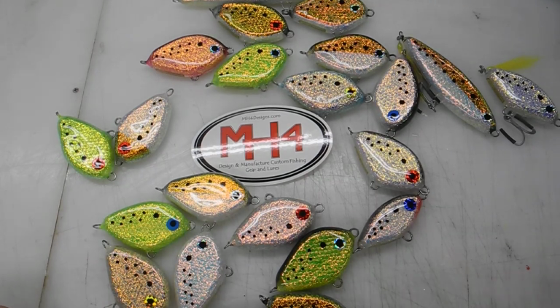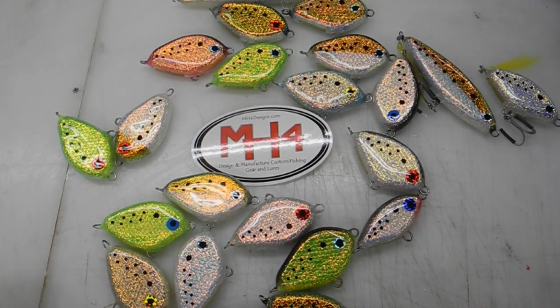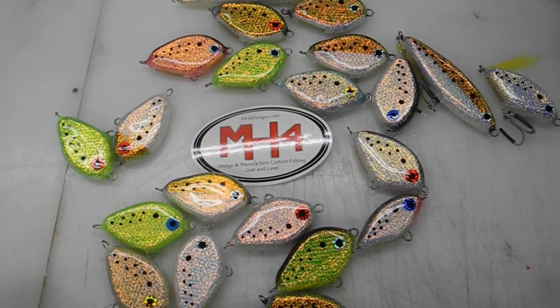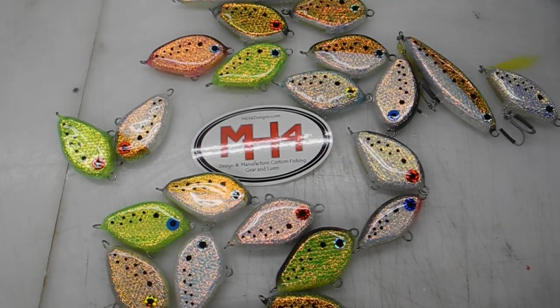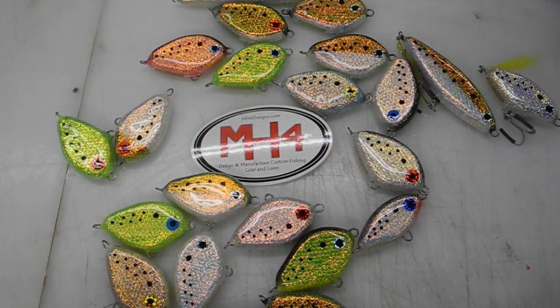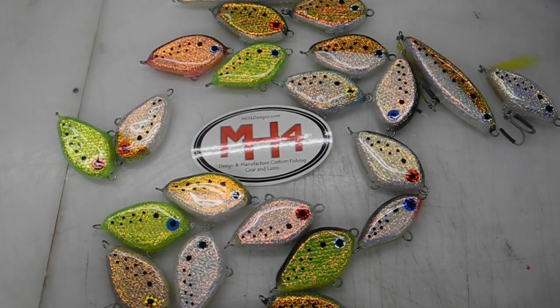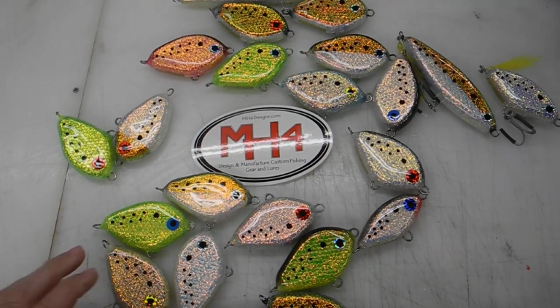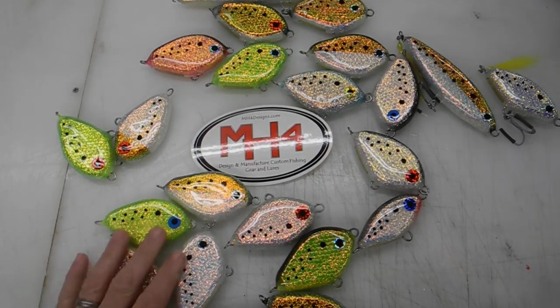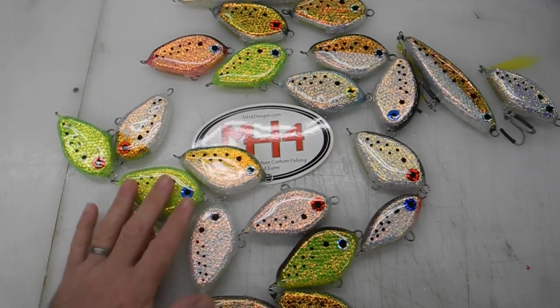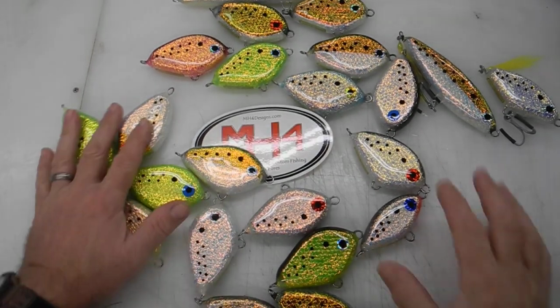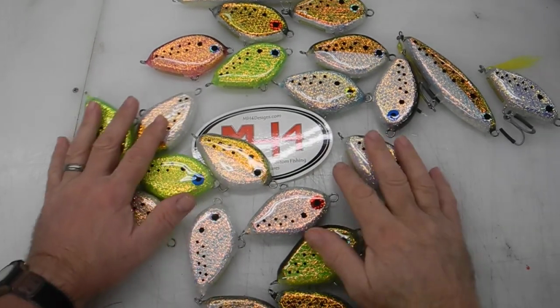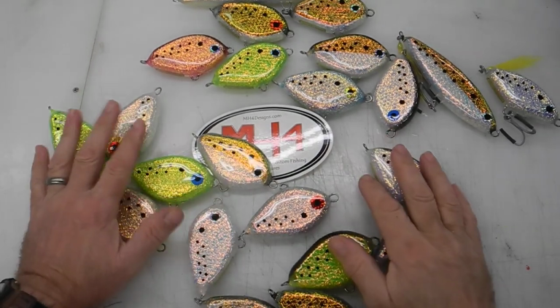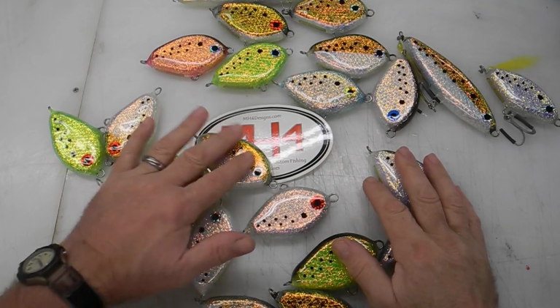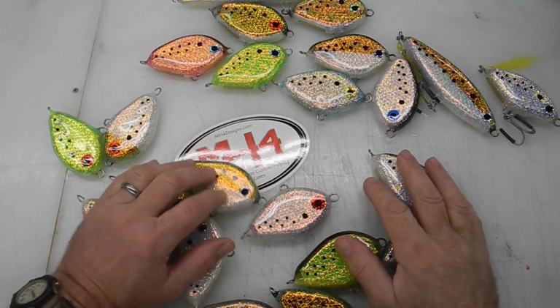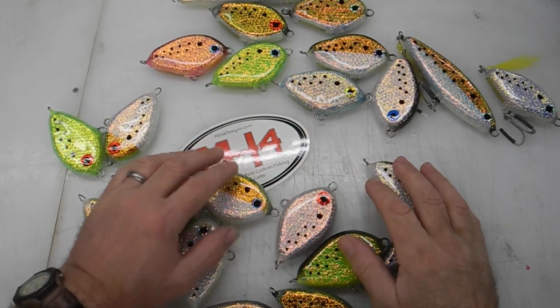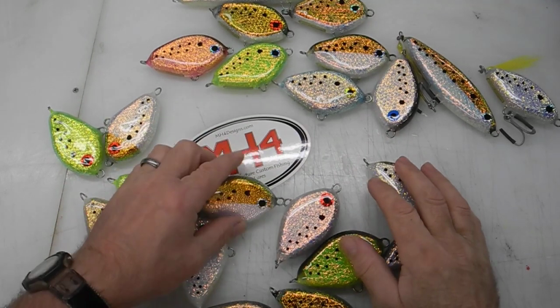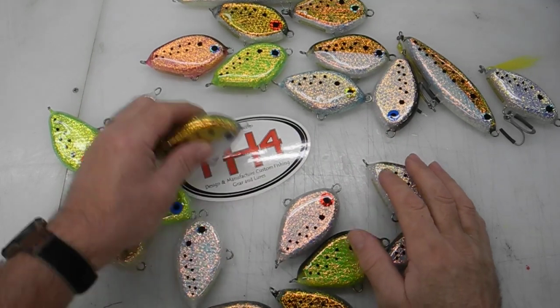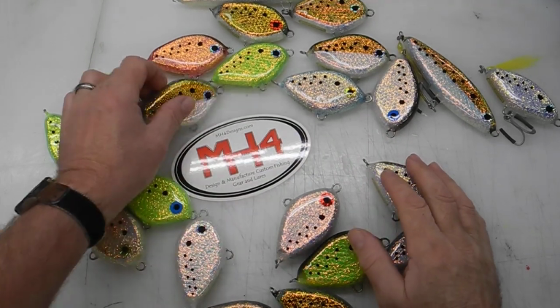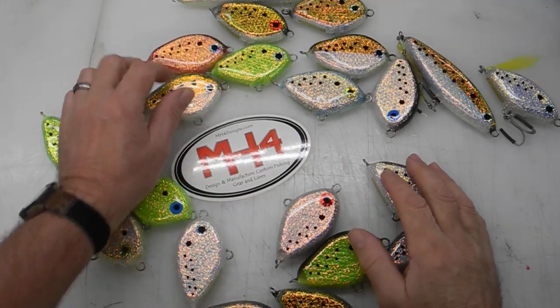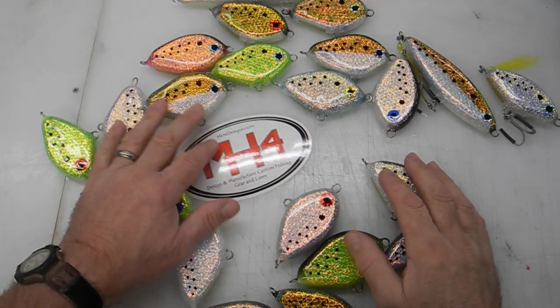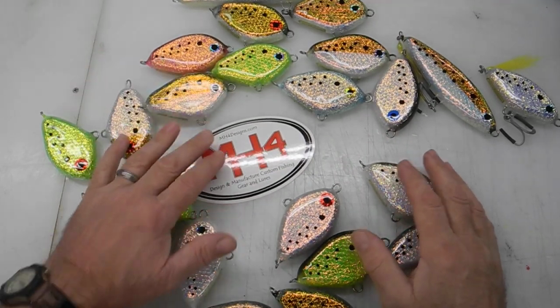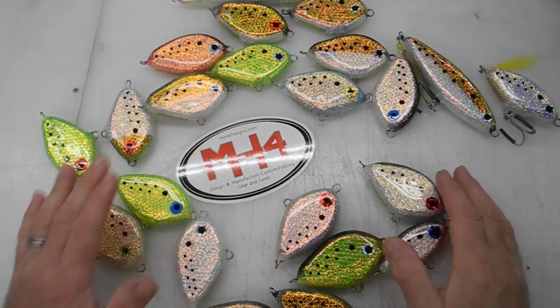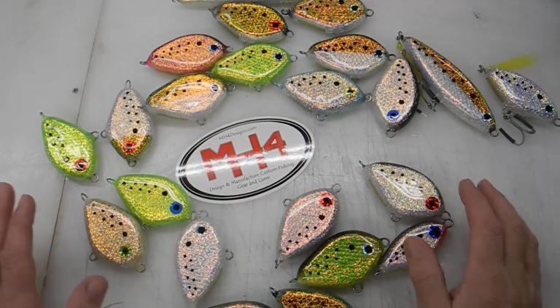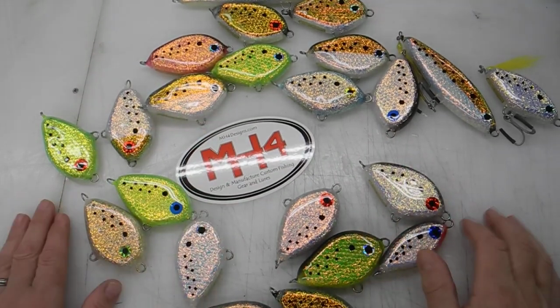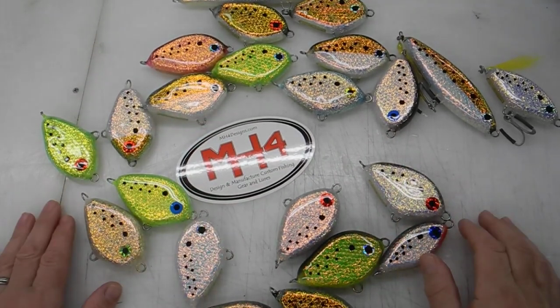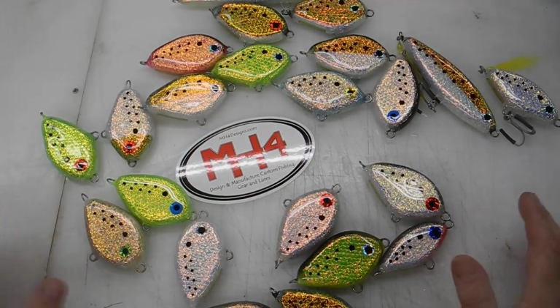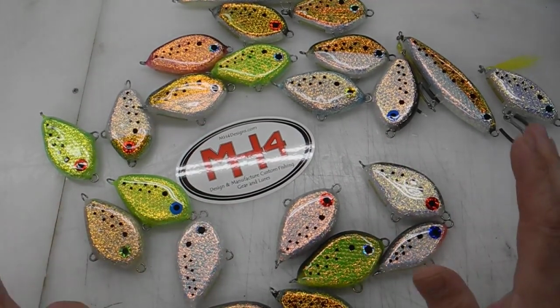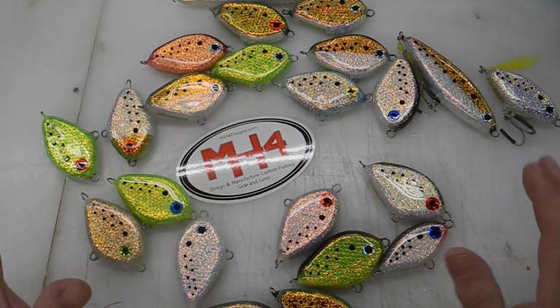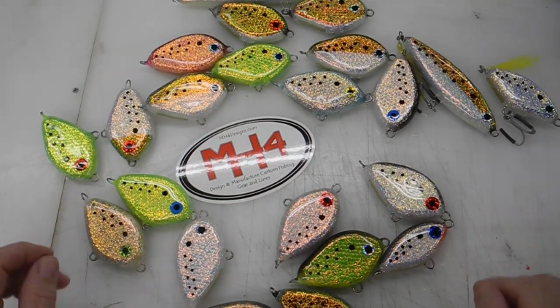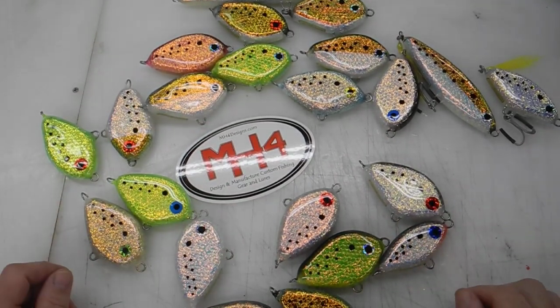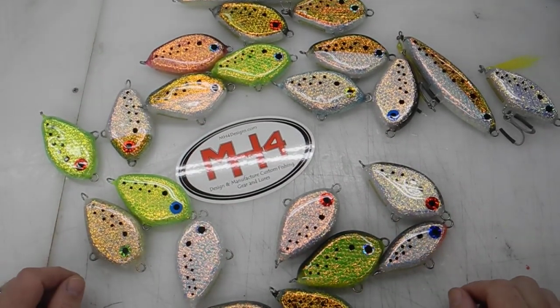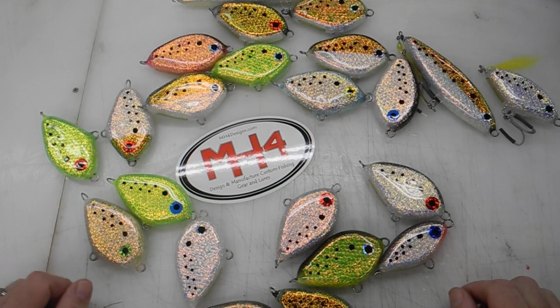Hi, this is MH4Designs. I just wanted to show you some samples of some foil lures that I'm doing.